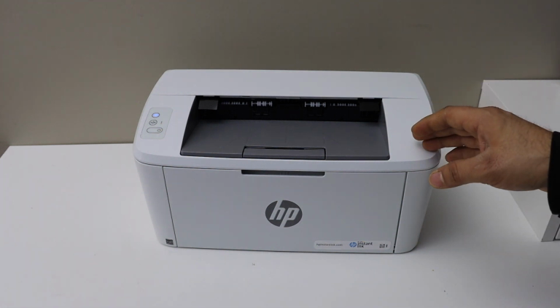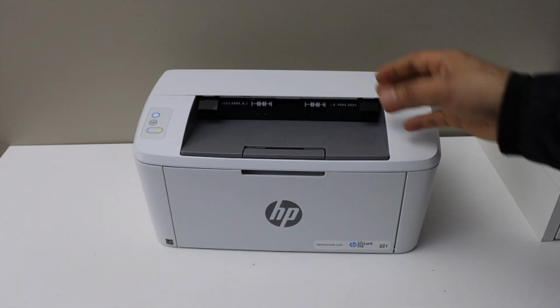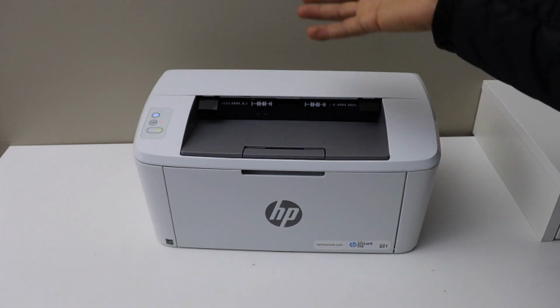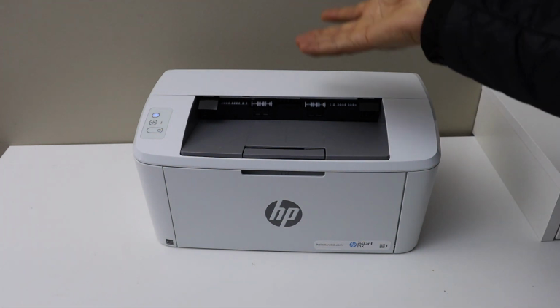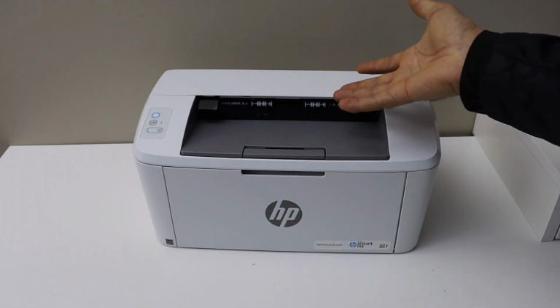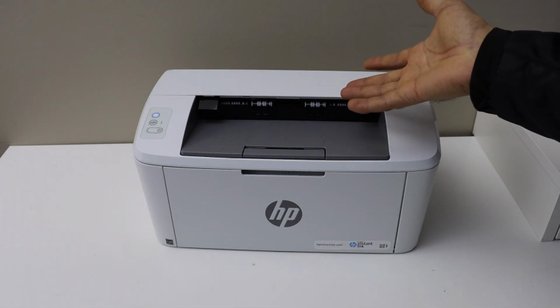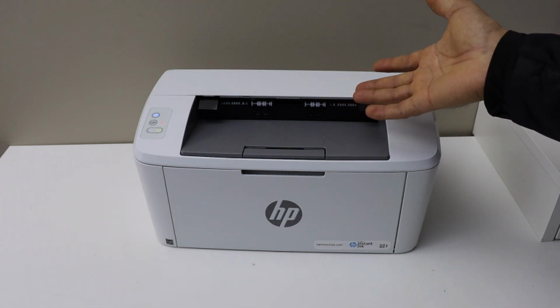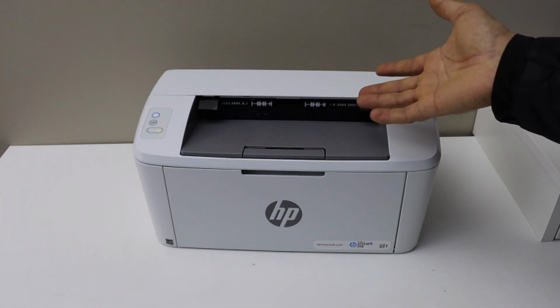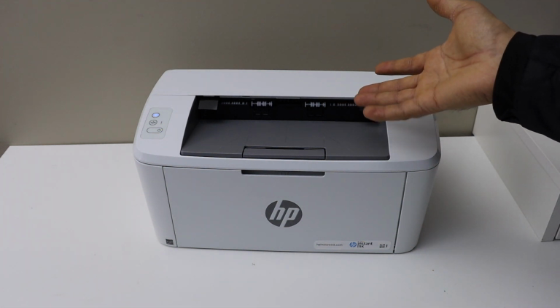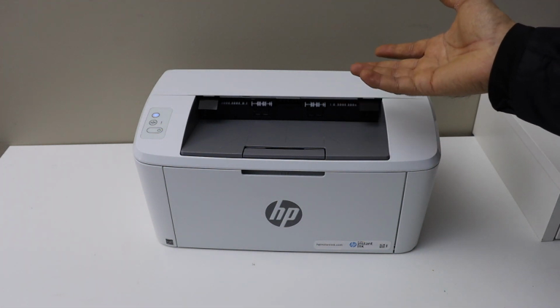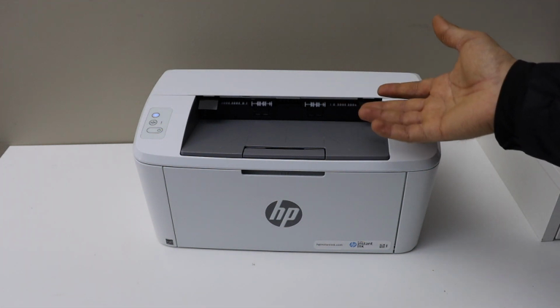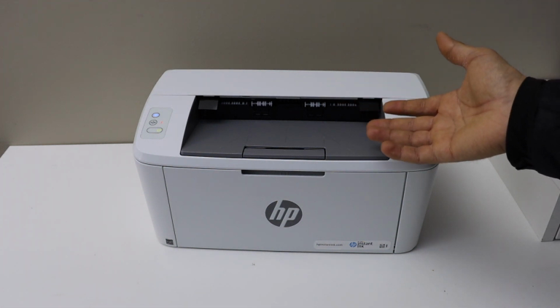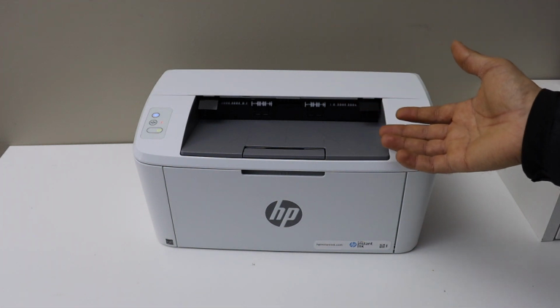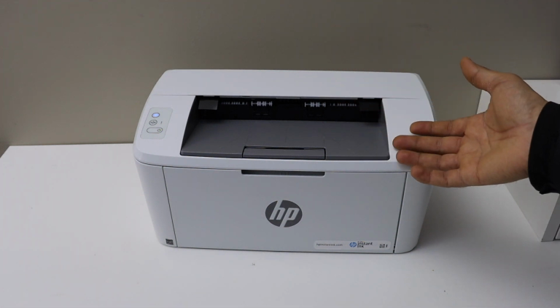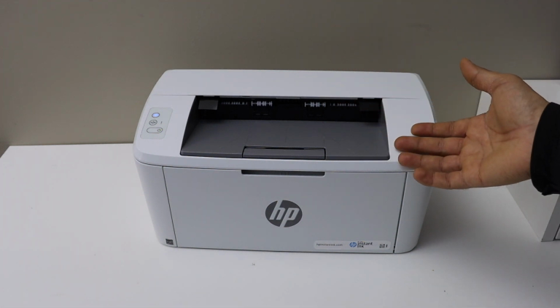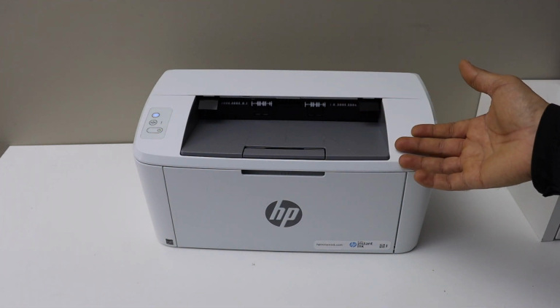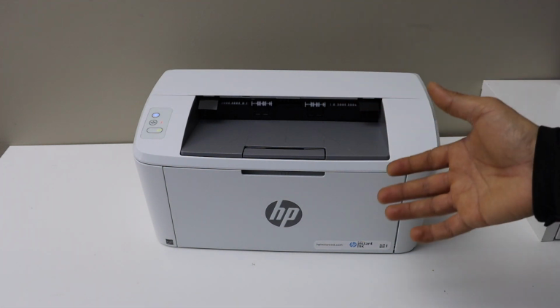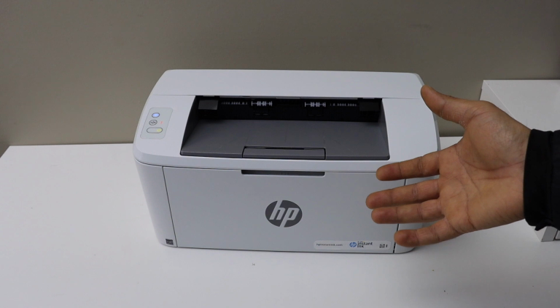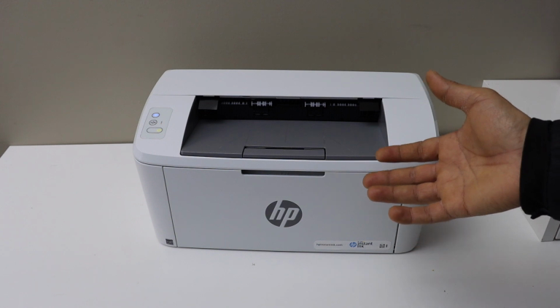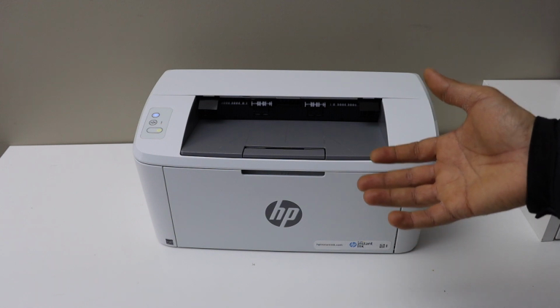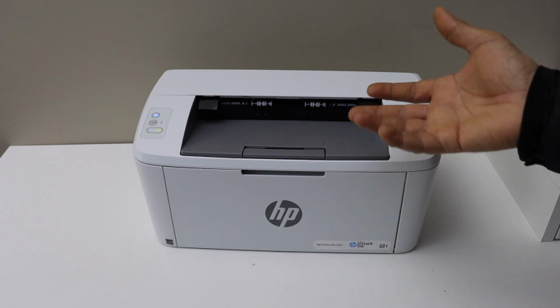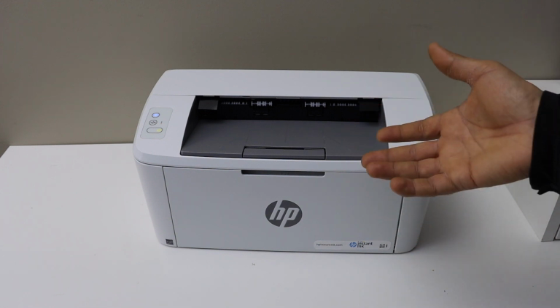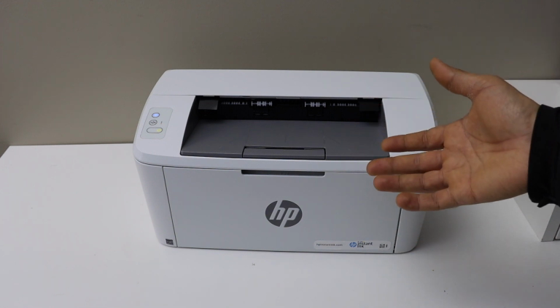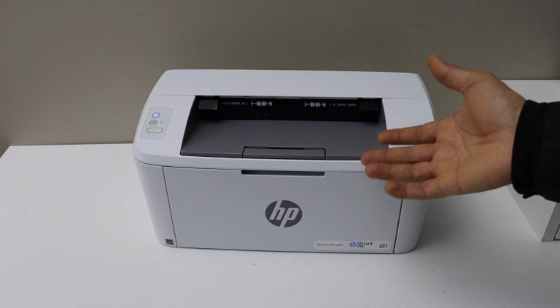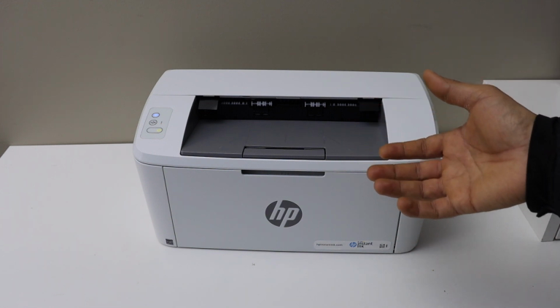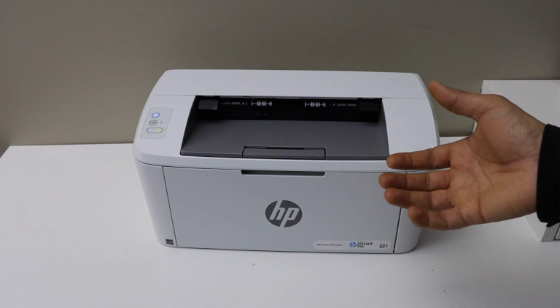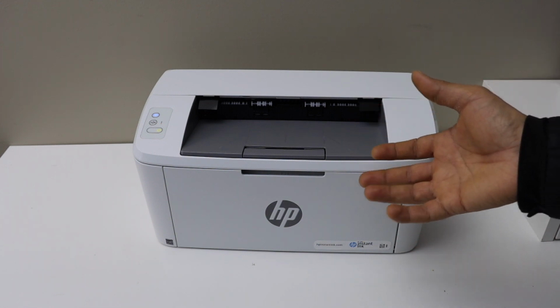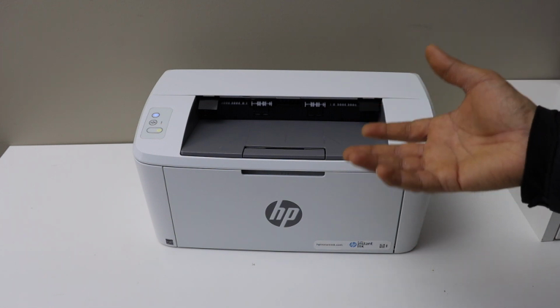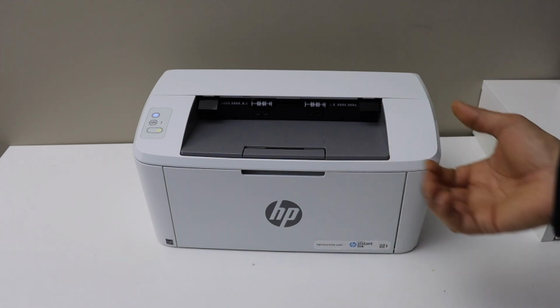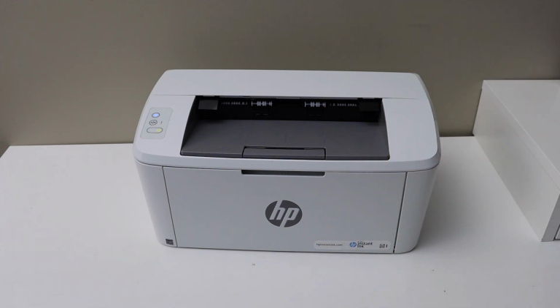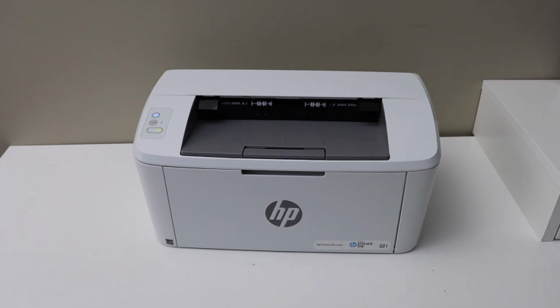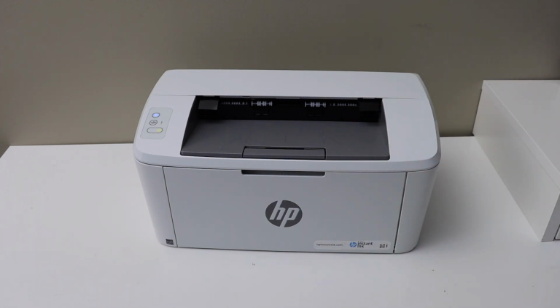Wait a few seconds and it will be ready to use. This is how you replace the ink toner. Thanks for watching.